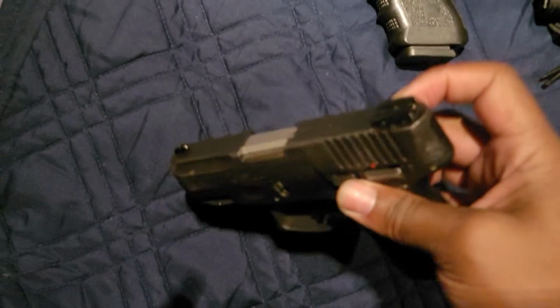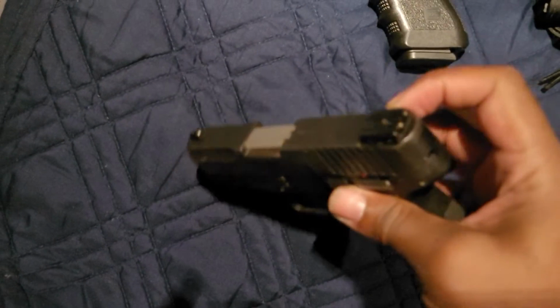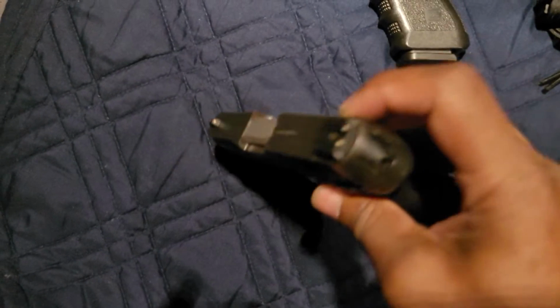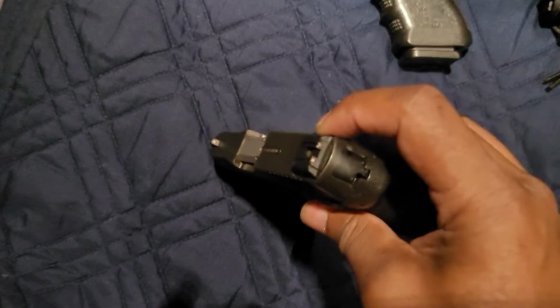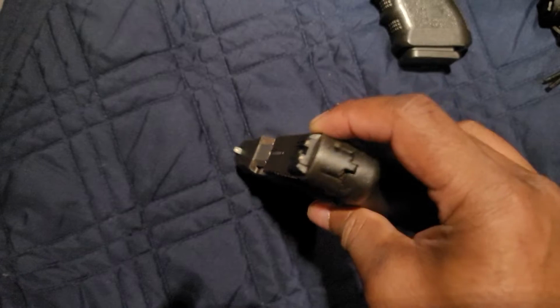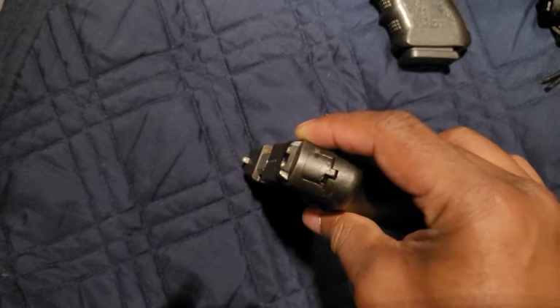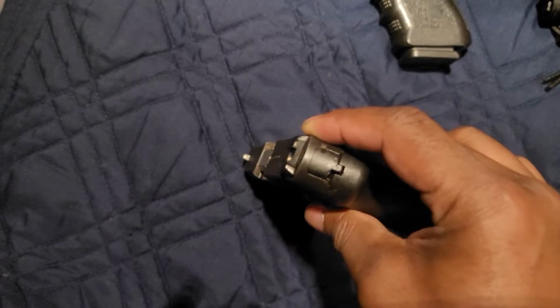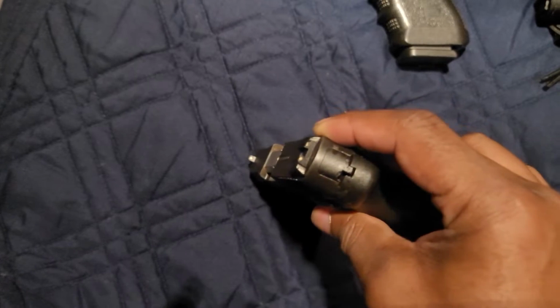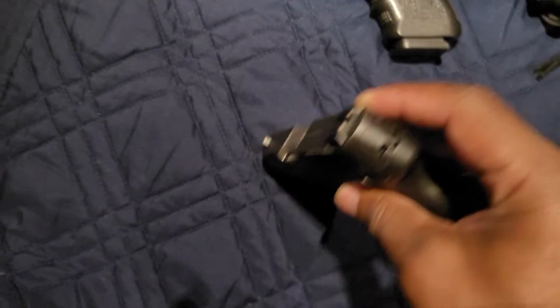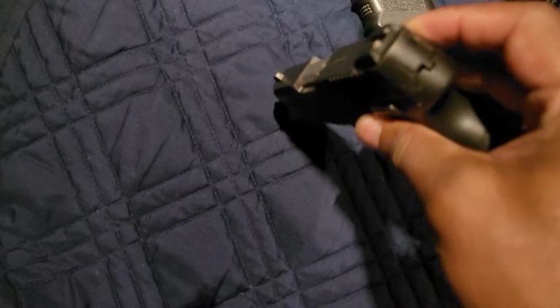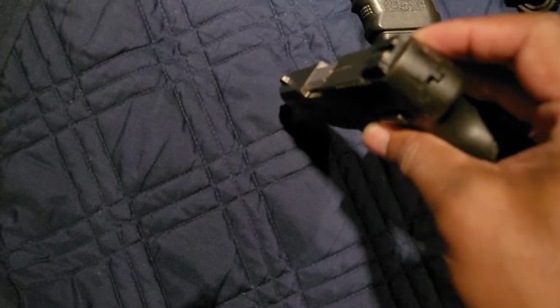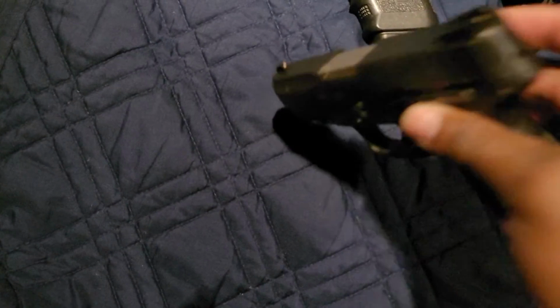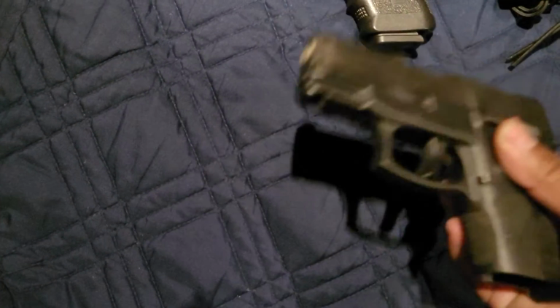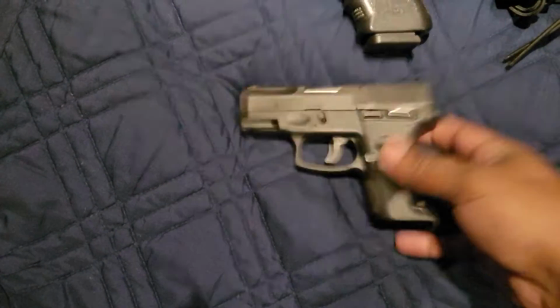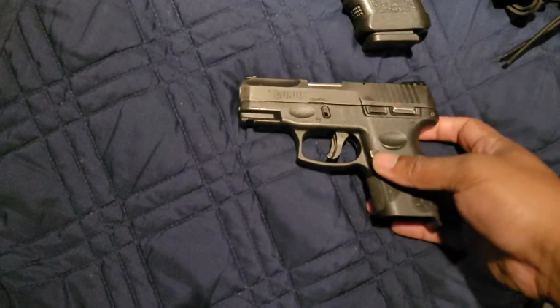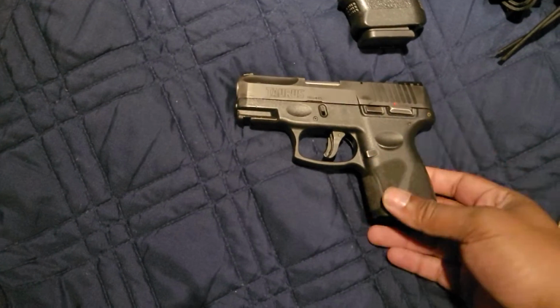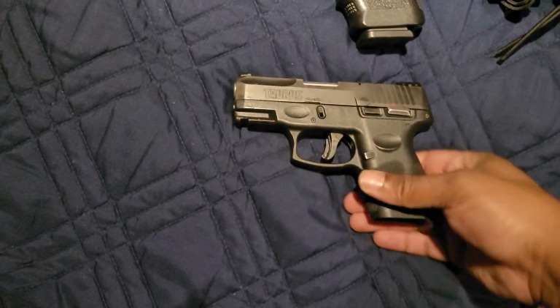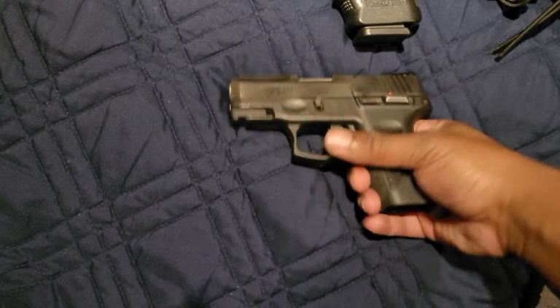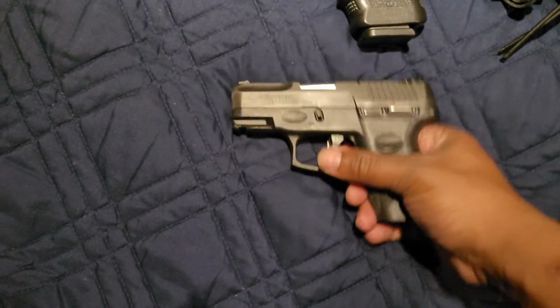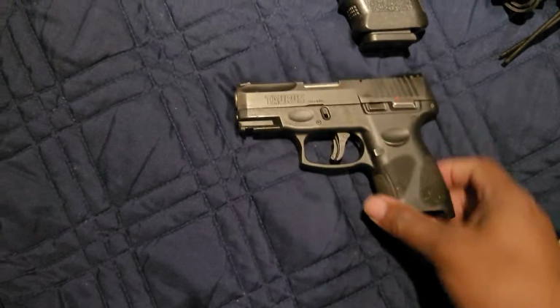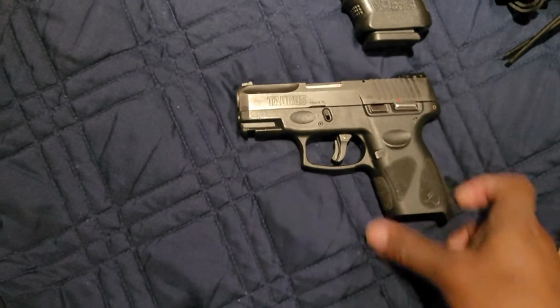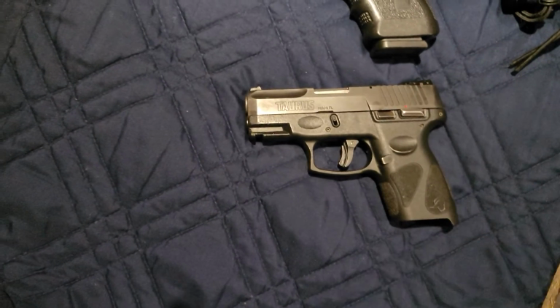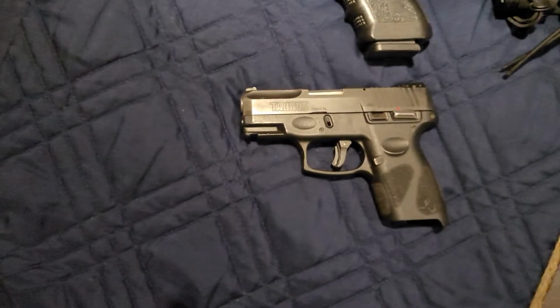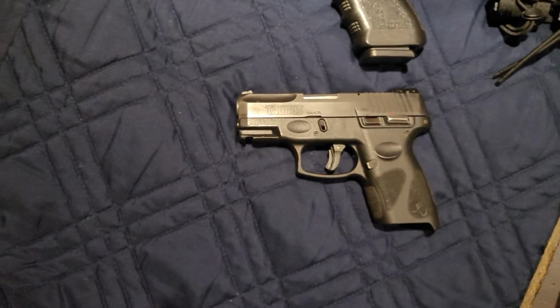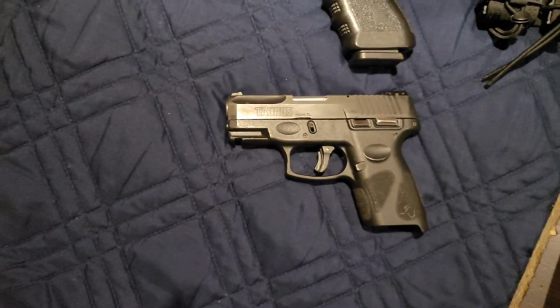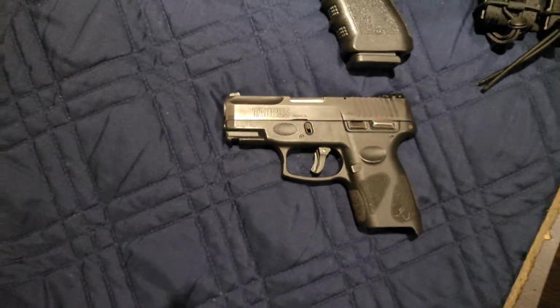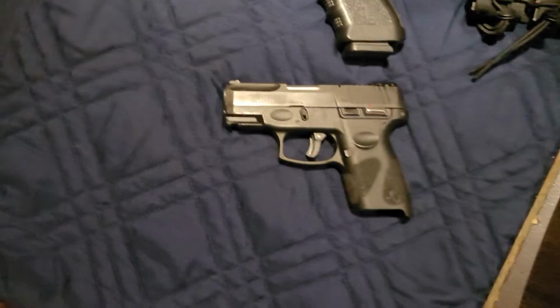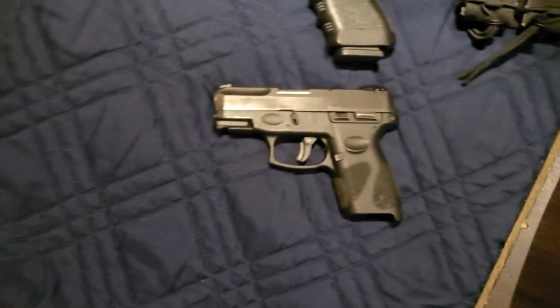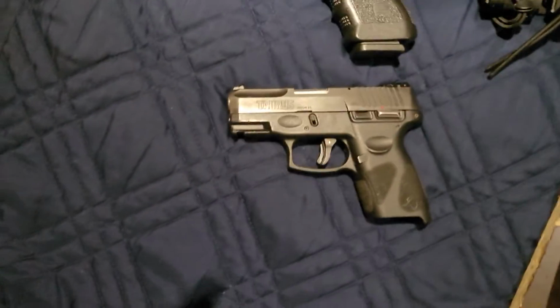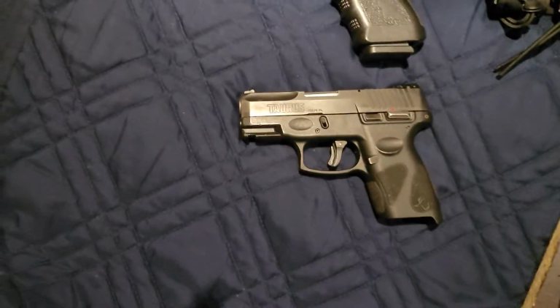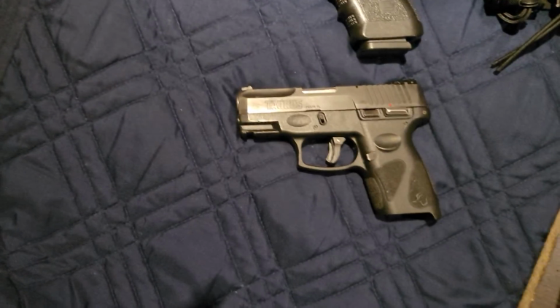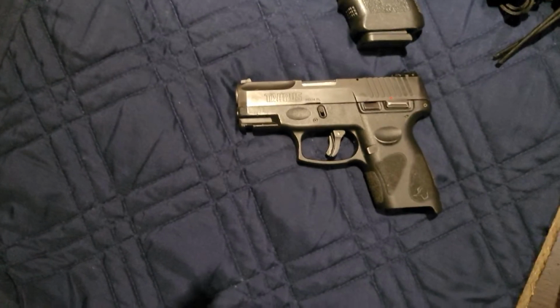An interesting thing I learned about the Taurus G2C is you can actually mount an optic right here — like a red dot optic. So that's what I intend to do. I'm gonna put a red dot optic on it, and I'm hoping that works out okay.